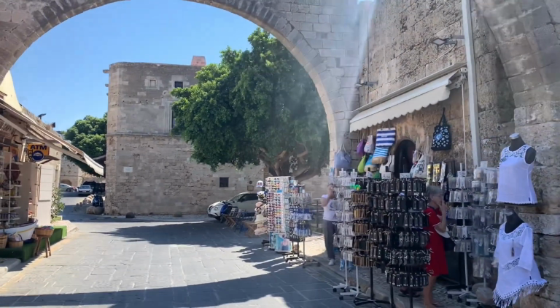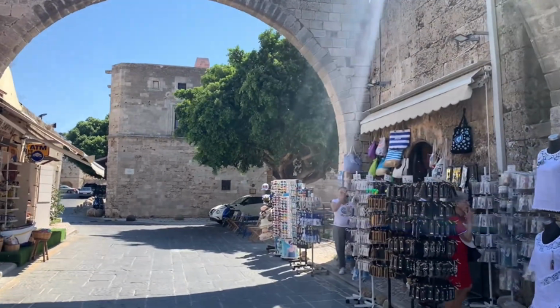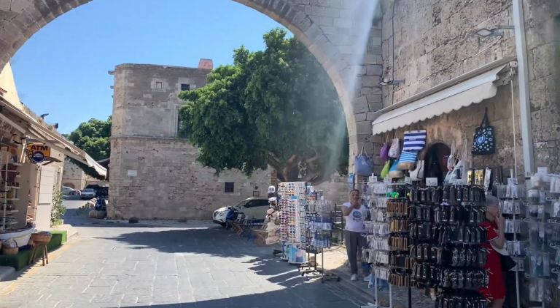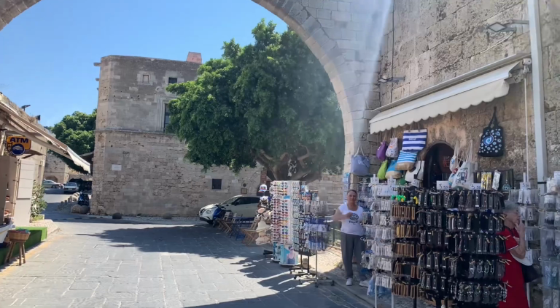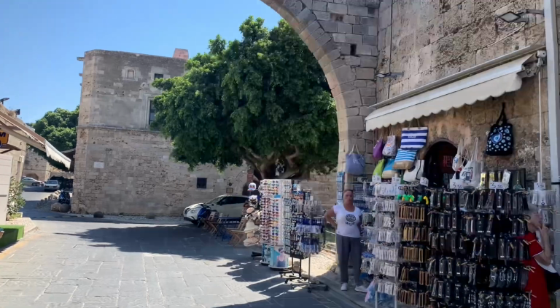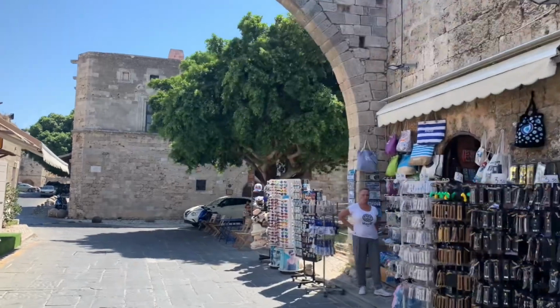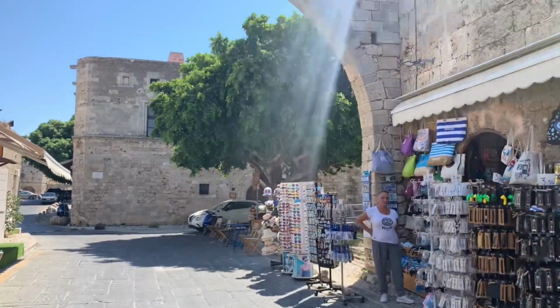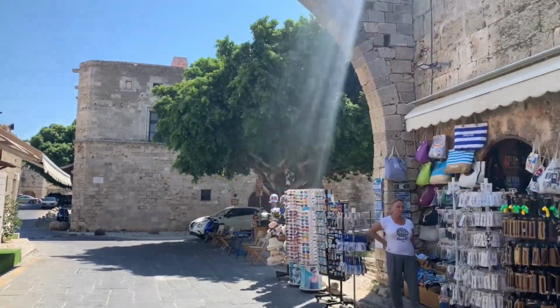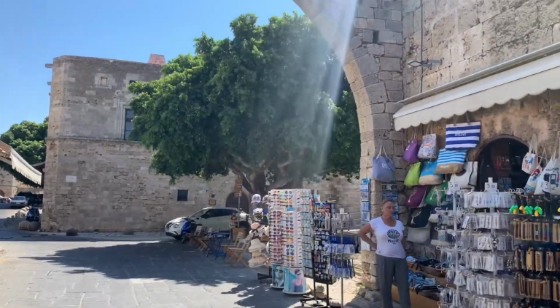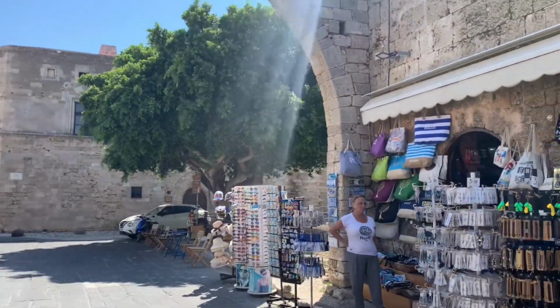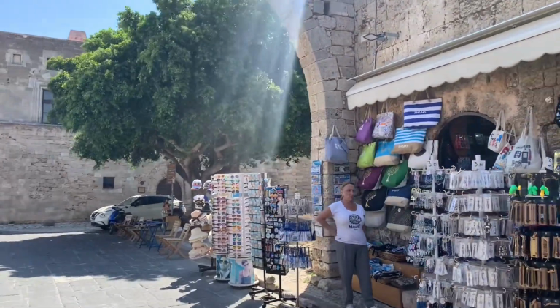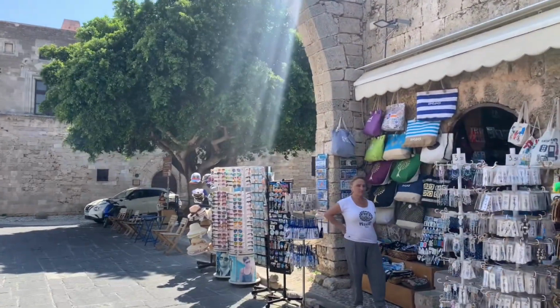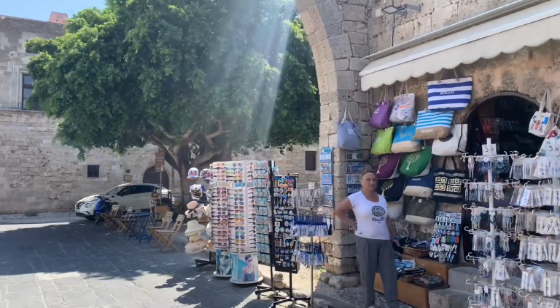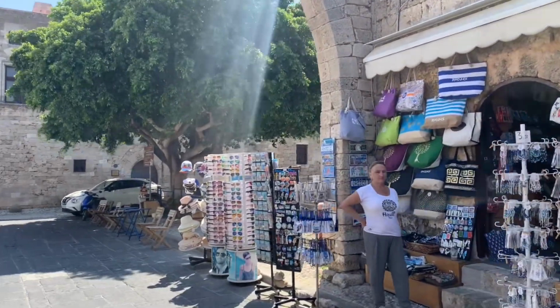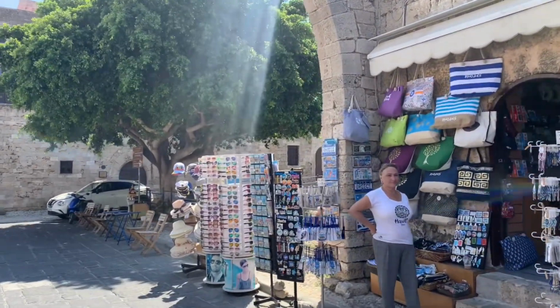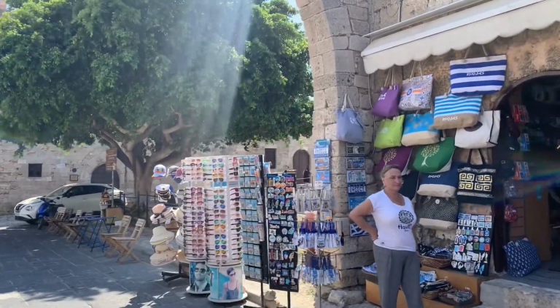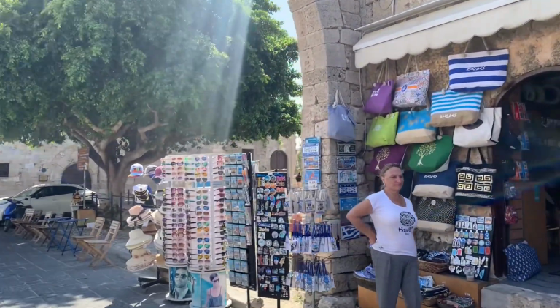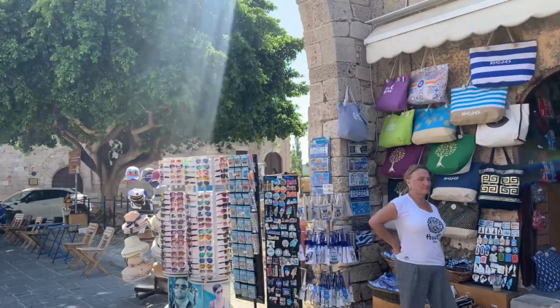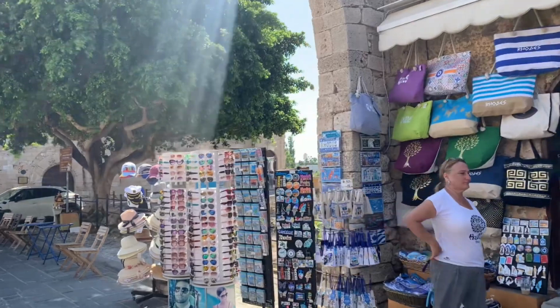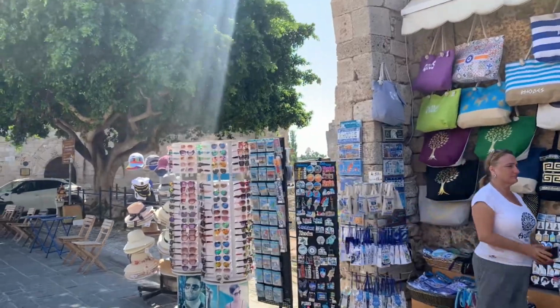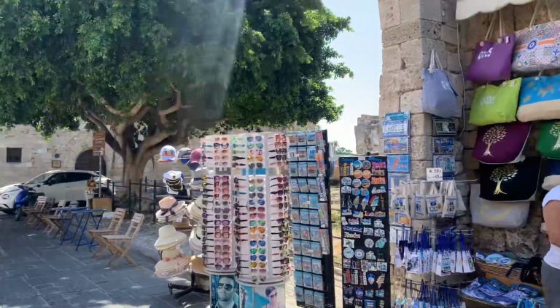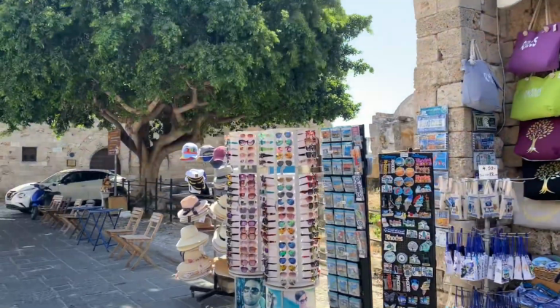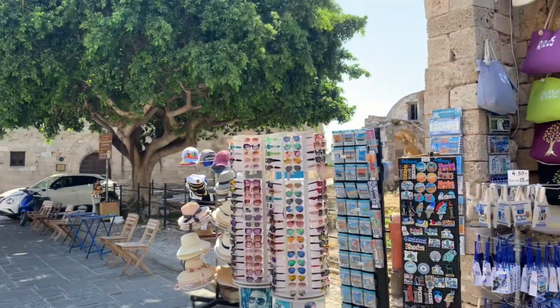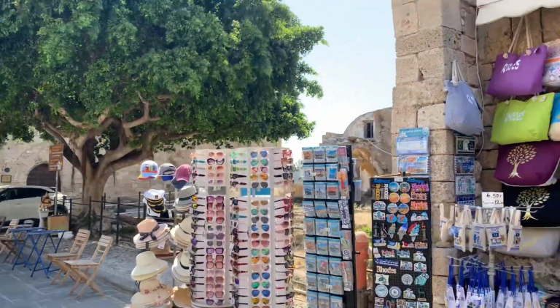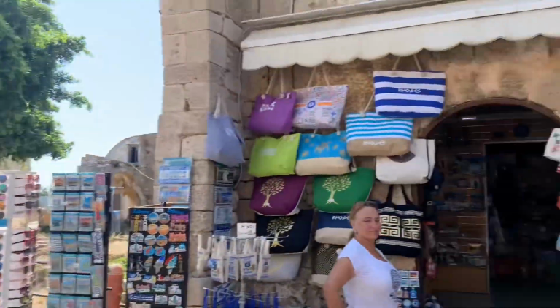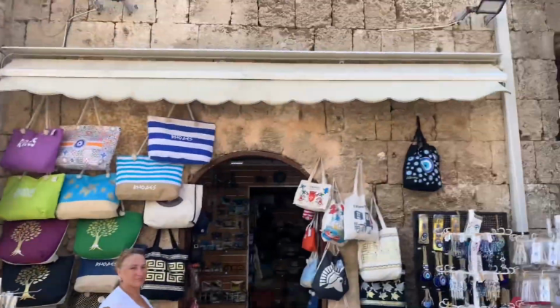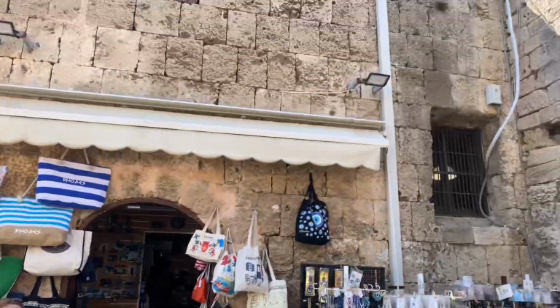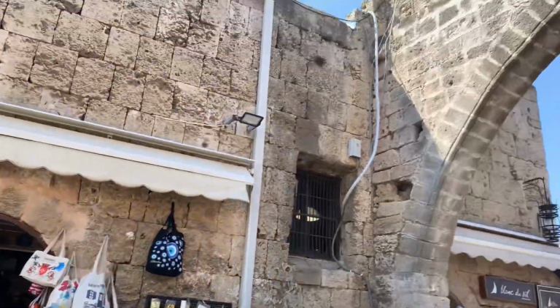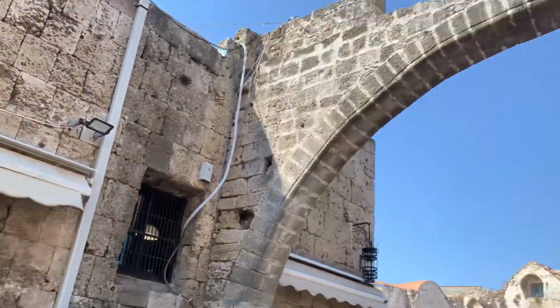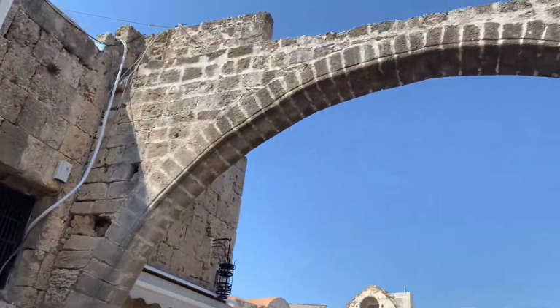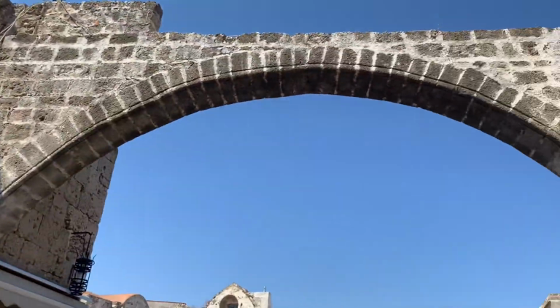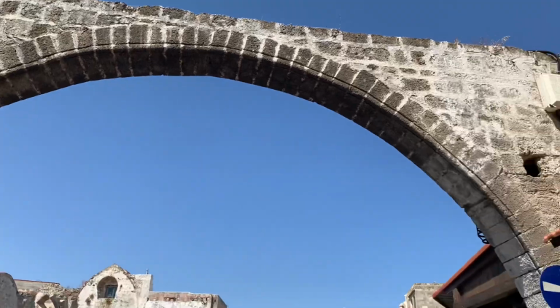Later today we're going to try some swimming in the Aegean Sea. It's a secret venture where you're not allowed to talk about it. Just amazing.